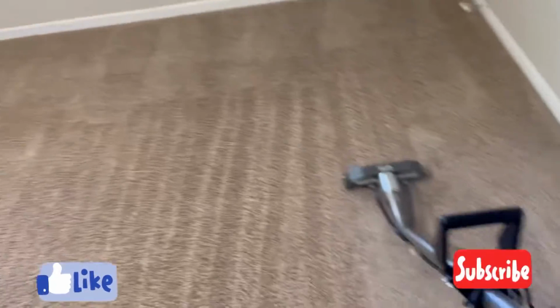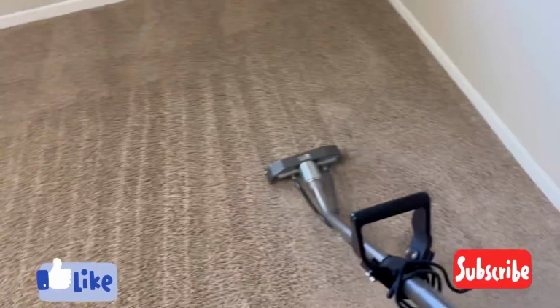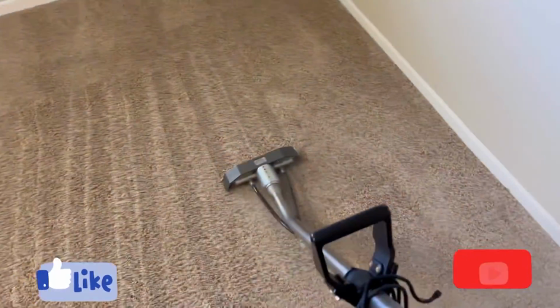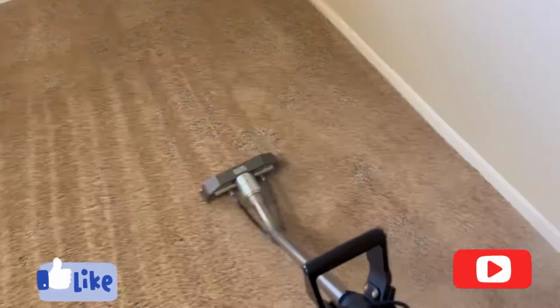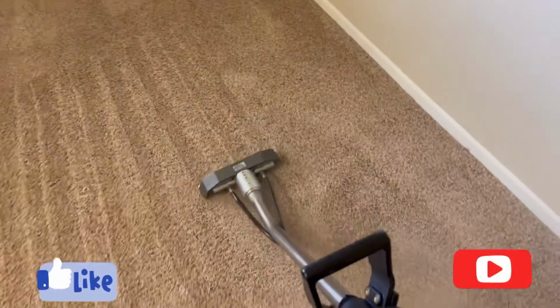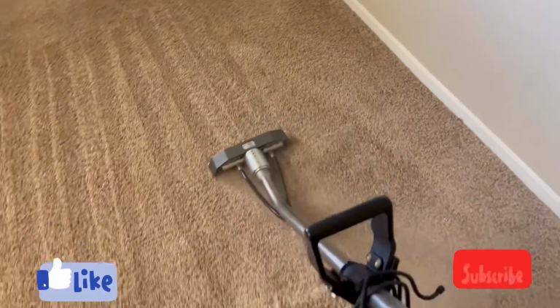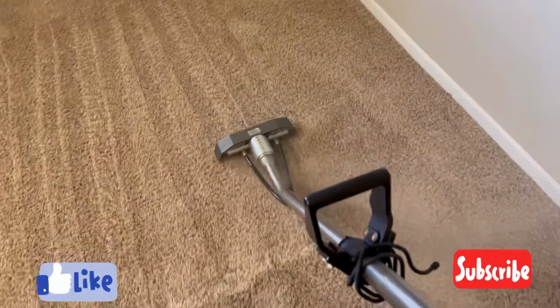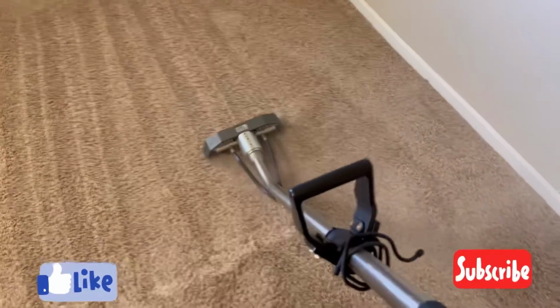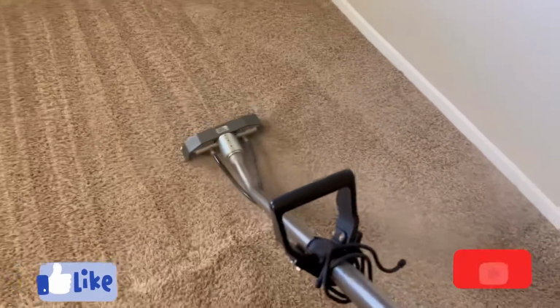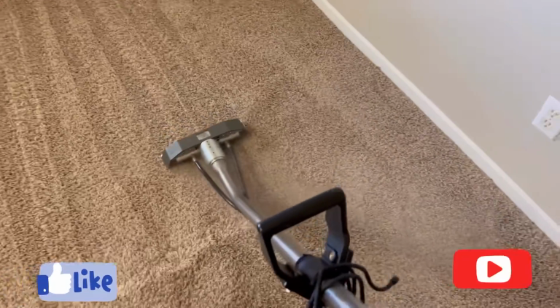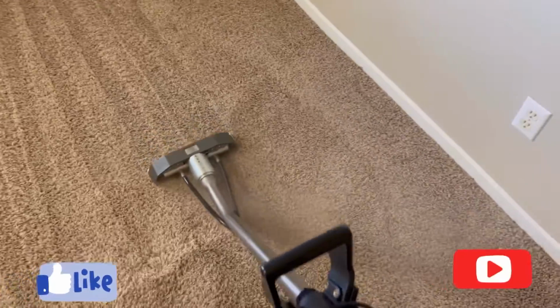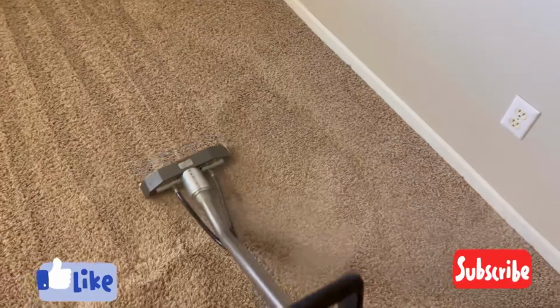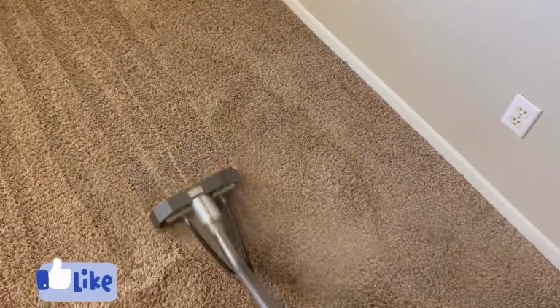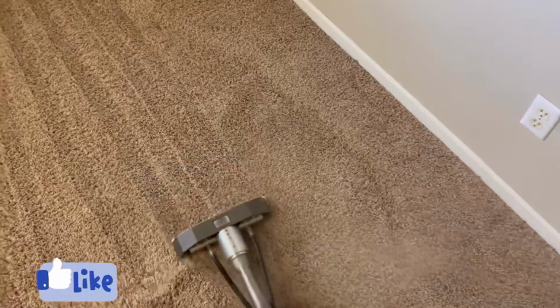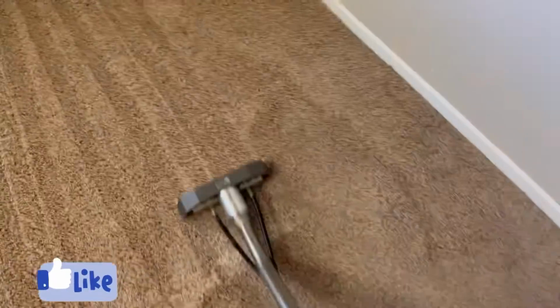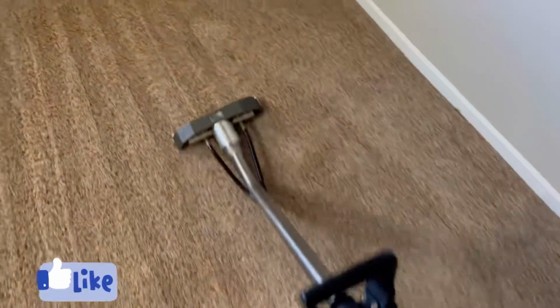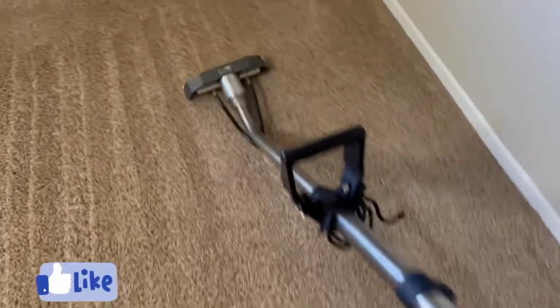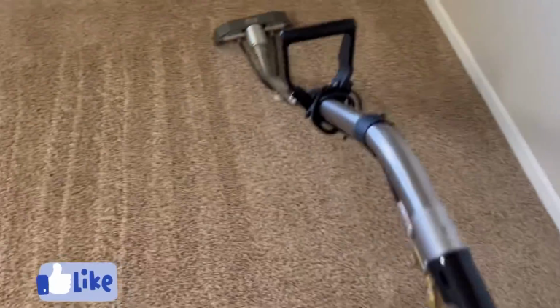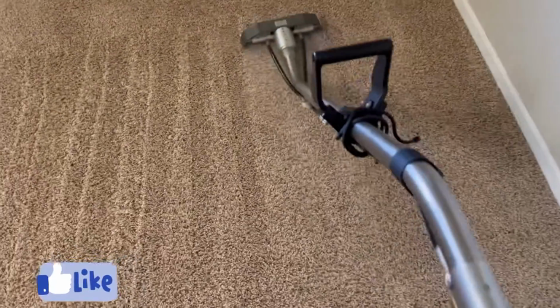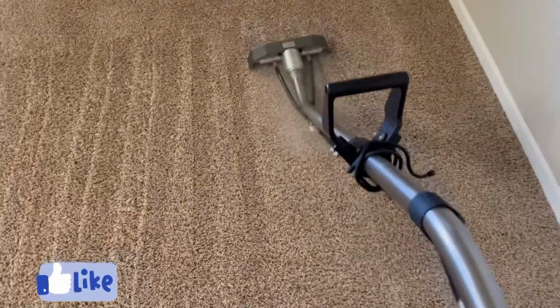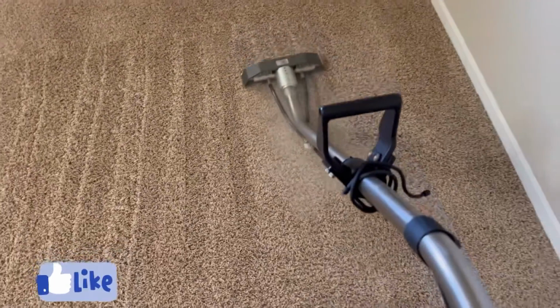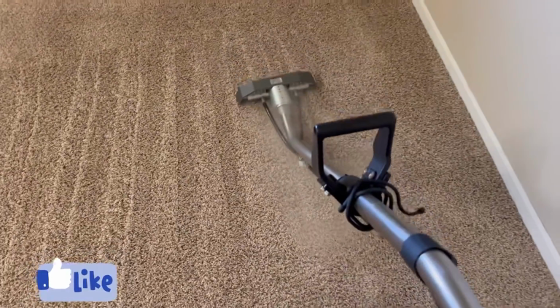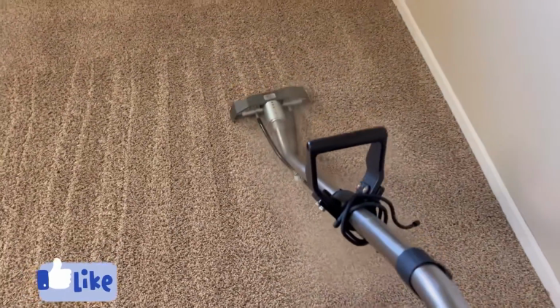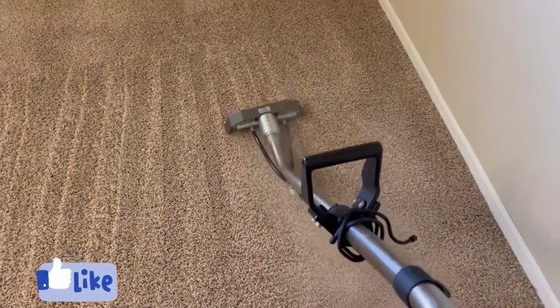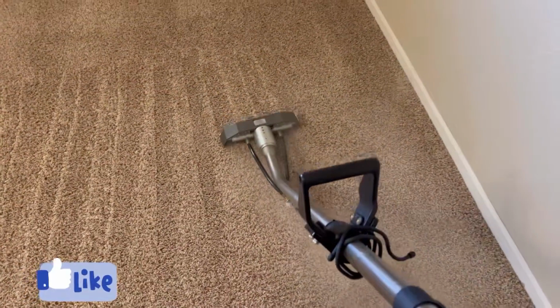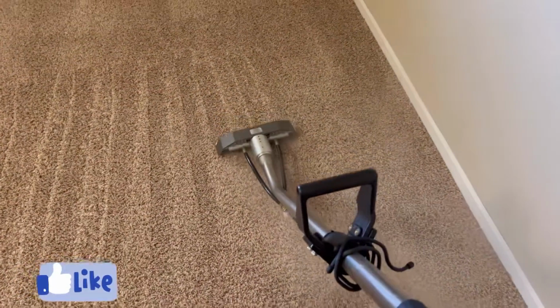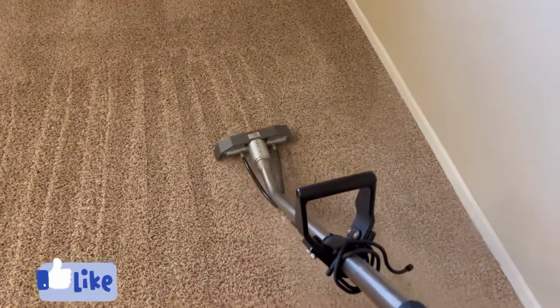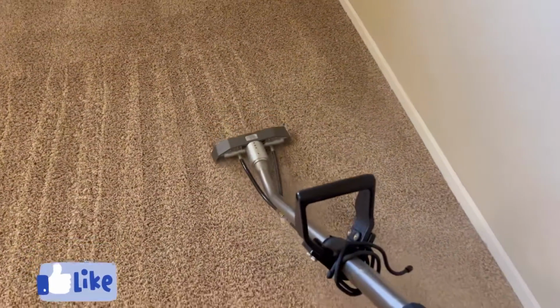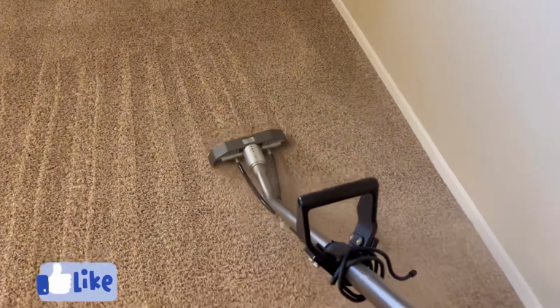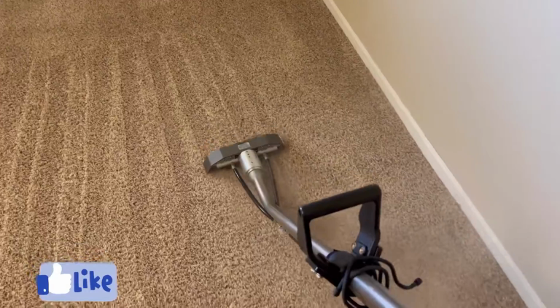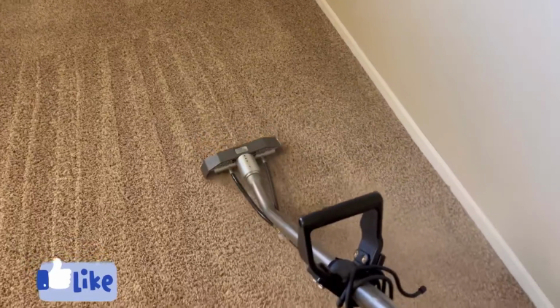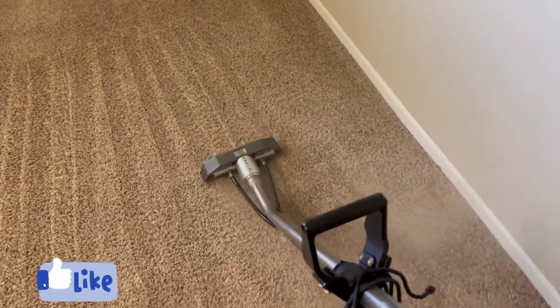Looking pretty — that steam coming out, guys. Steam cleaning, otherwise known as hot water extraction.